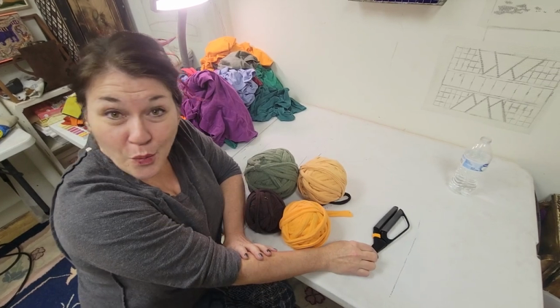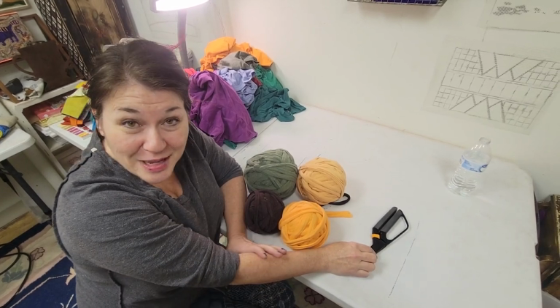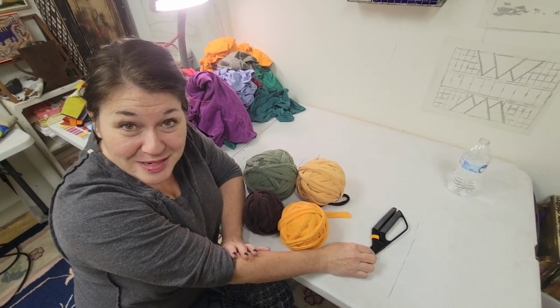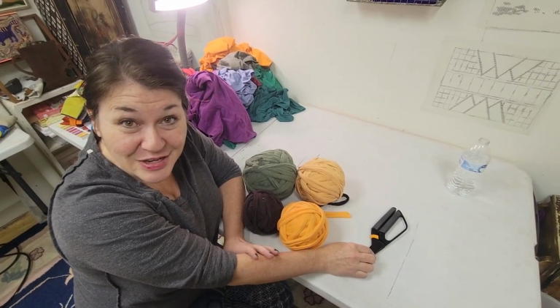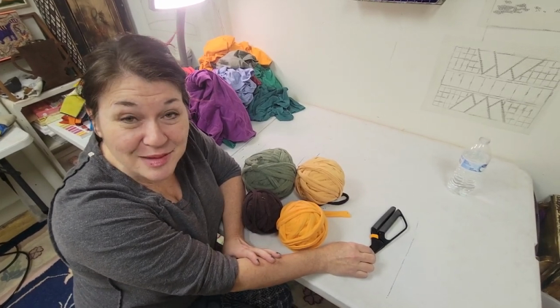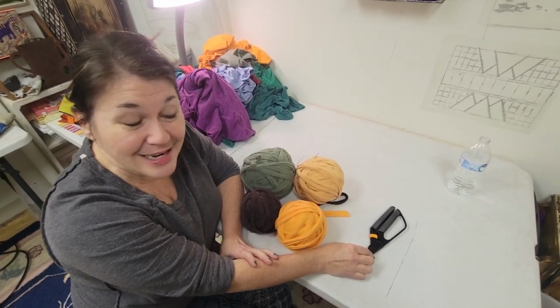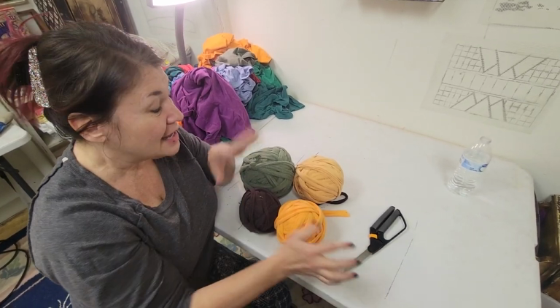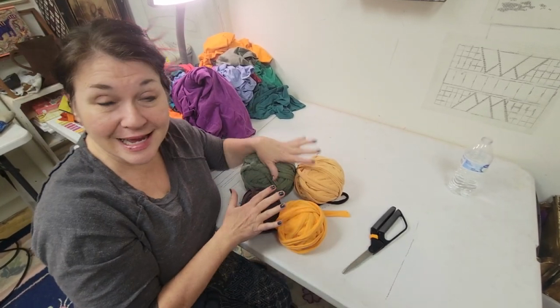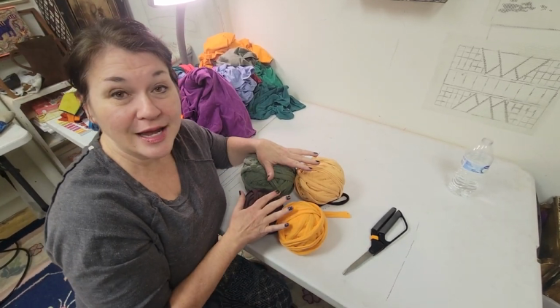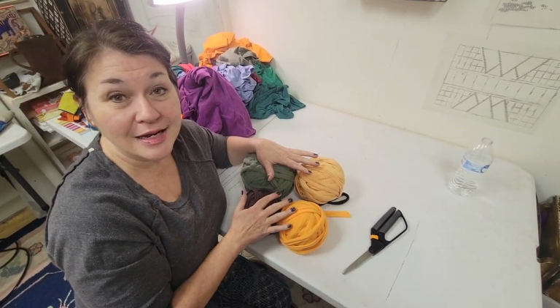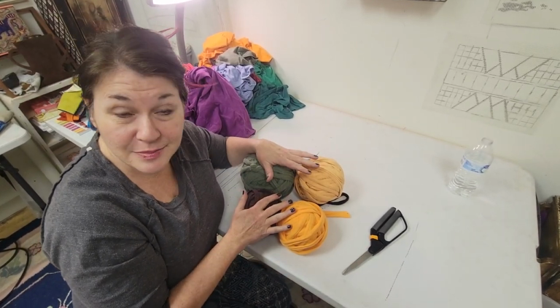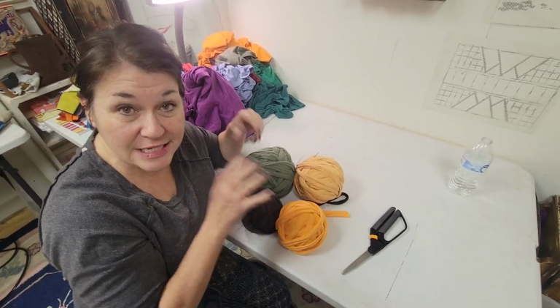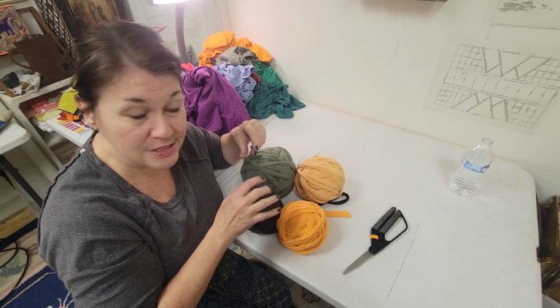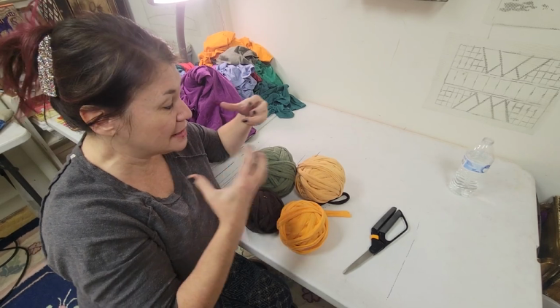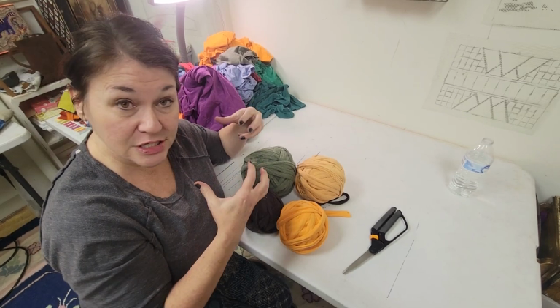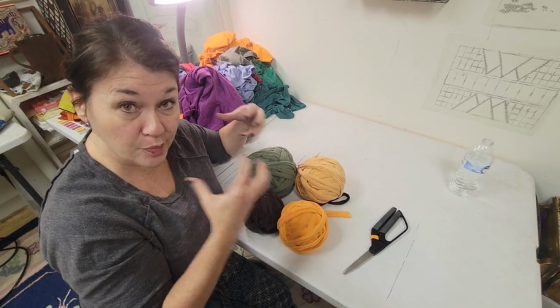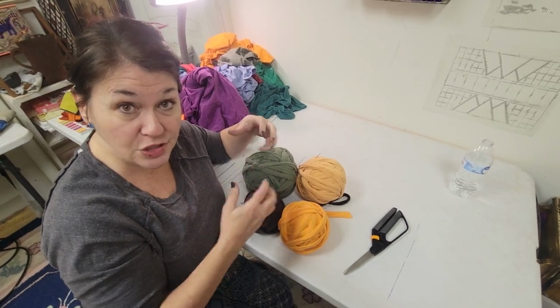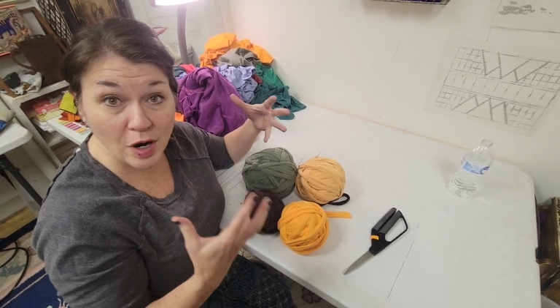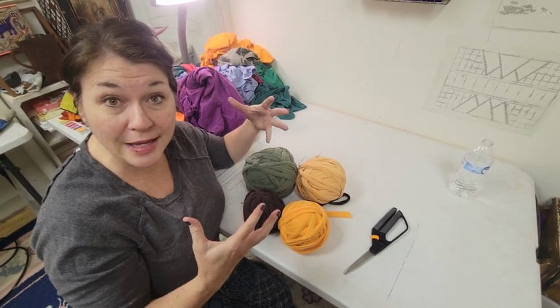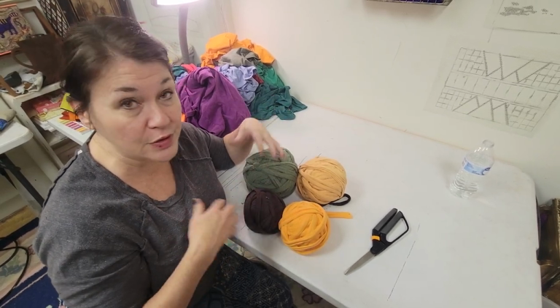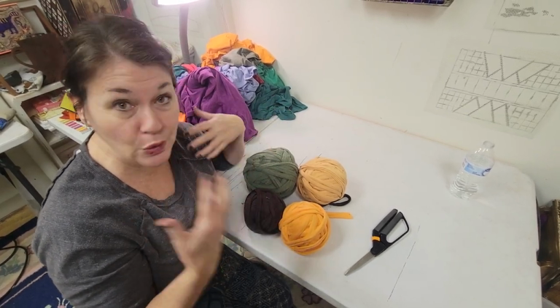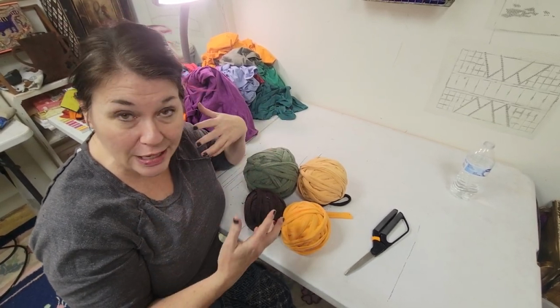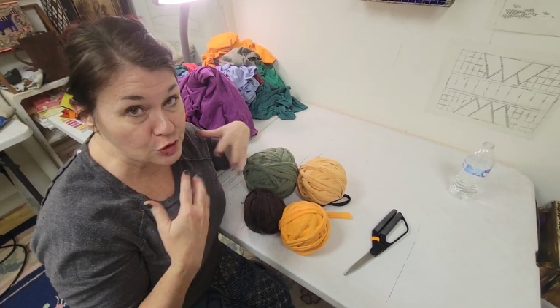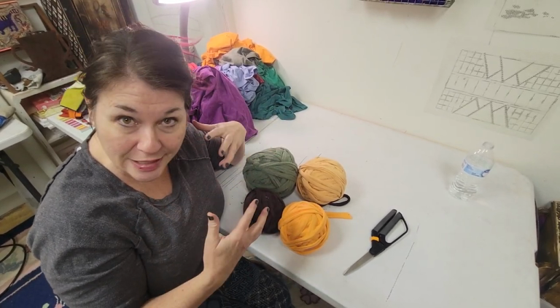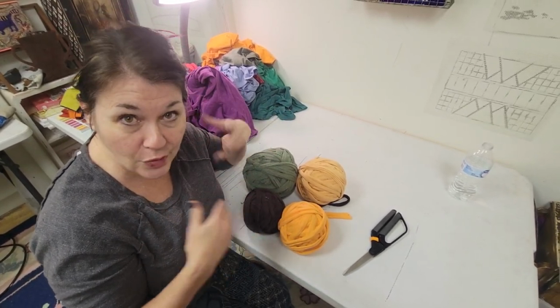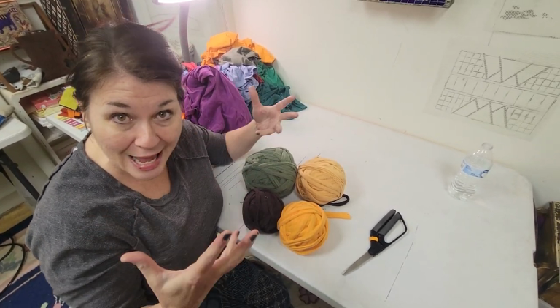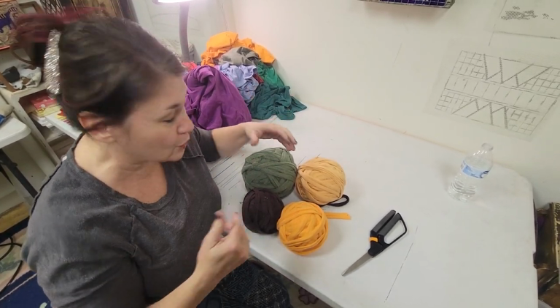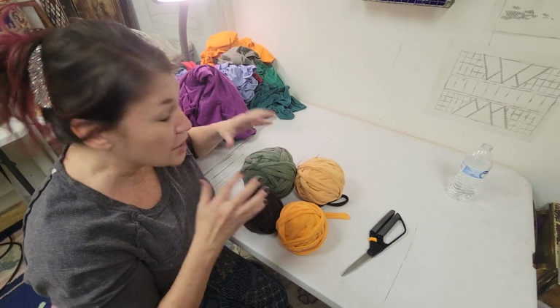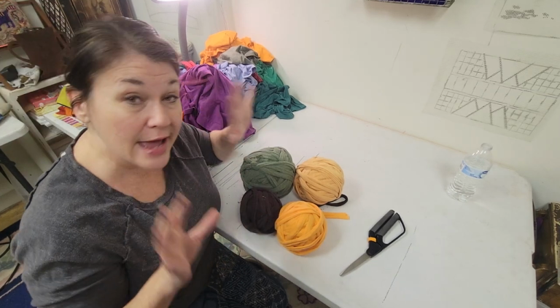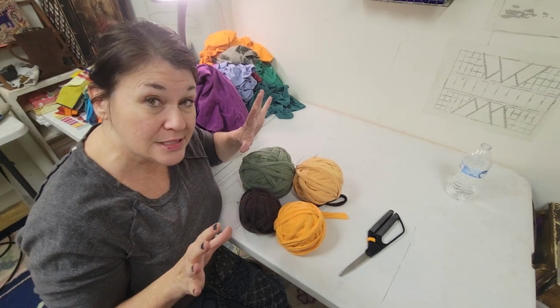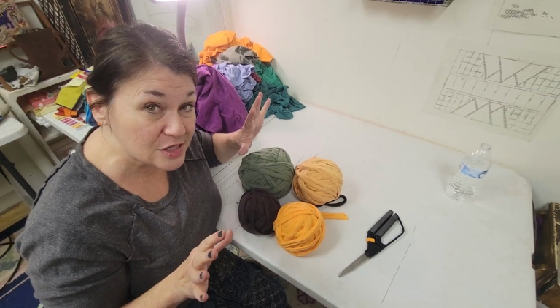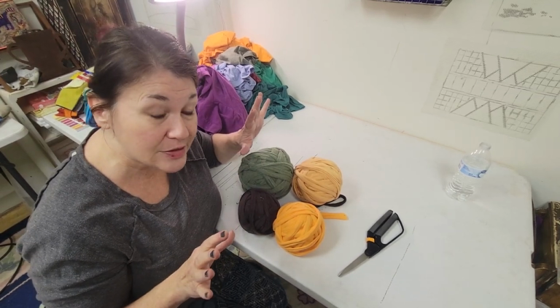Welcome back to Ribbon Candy Hooking, I'm Deanna. Today I'm working on cutting up some t-shirts to make t-shirt balls for rug making, whether you do hooking, braiding, latch, or whatever, and you need some fresh material.